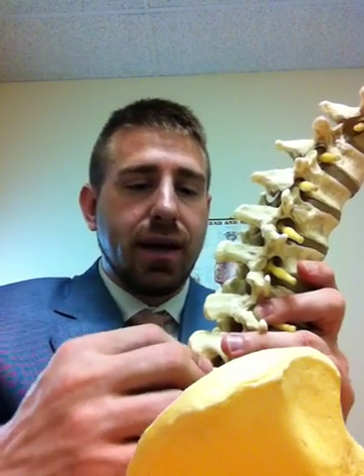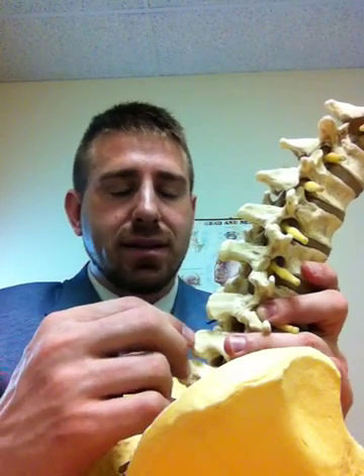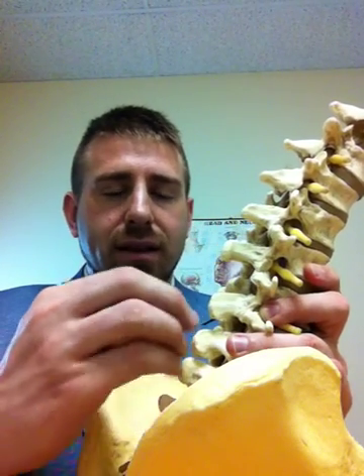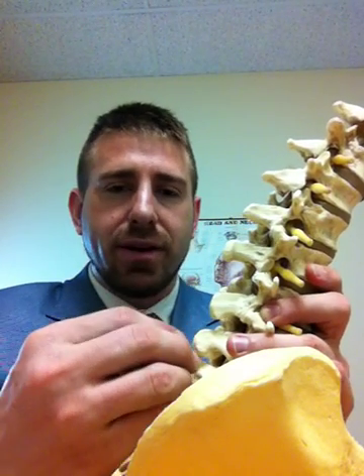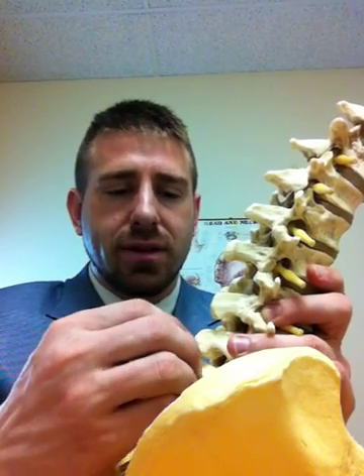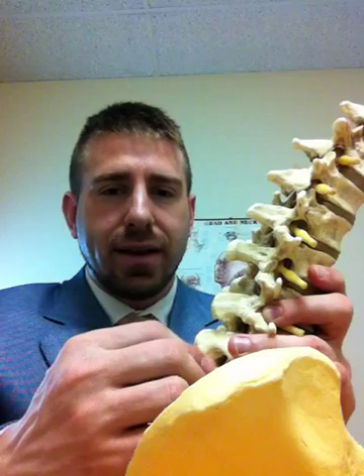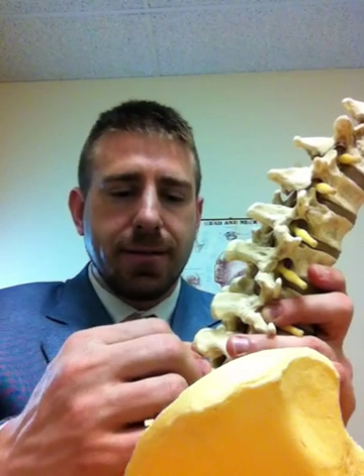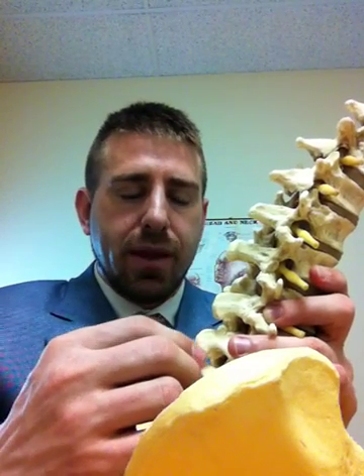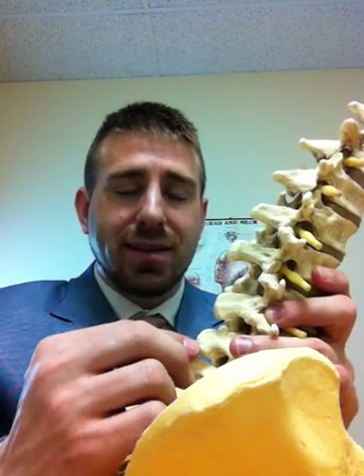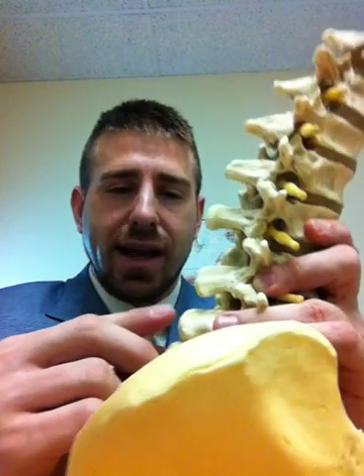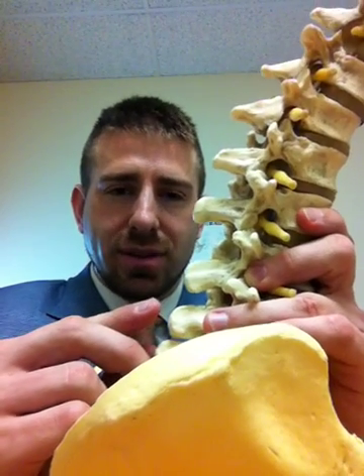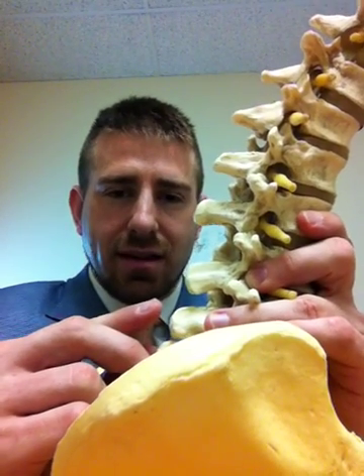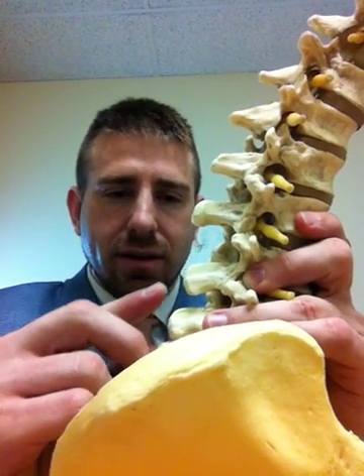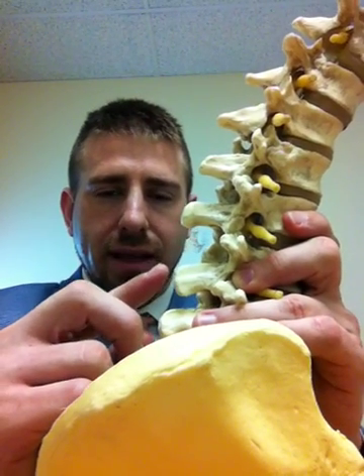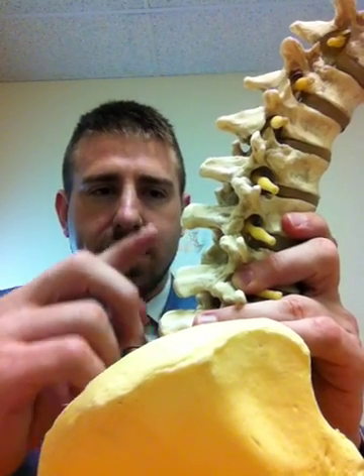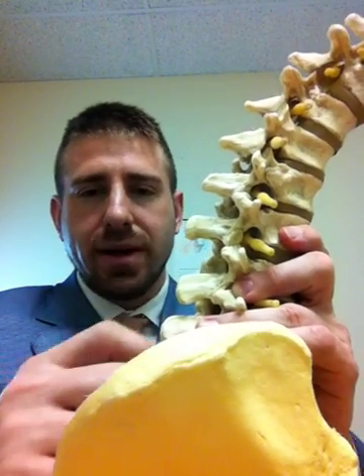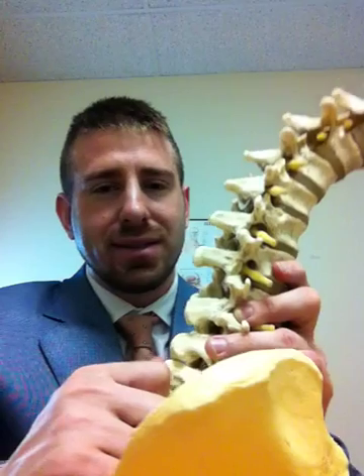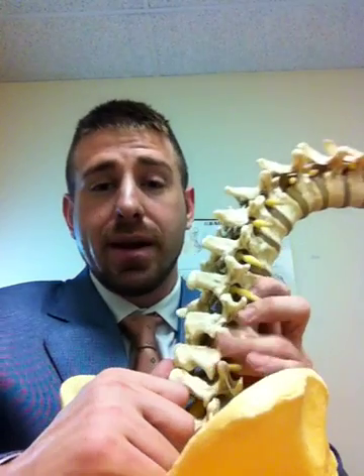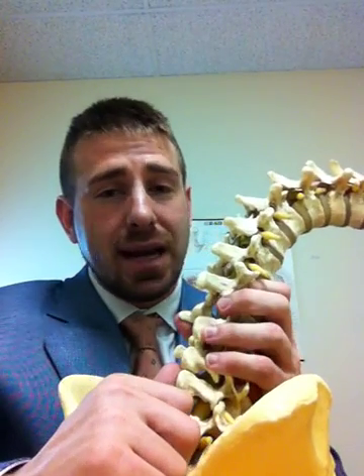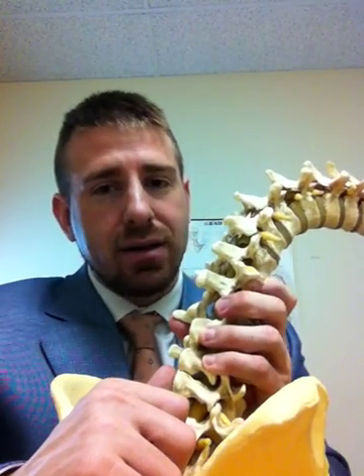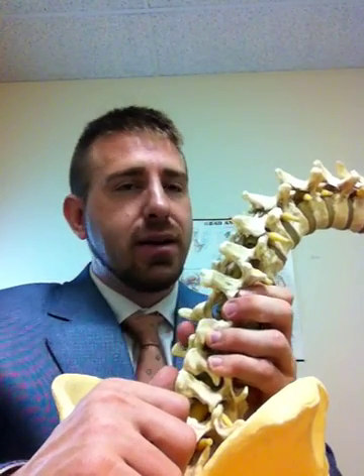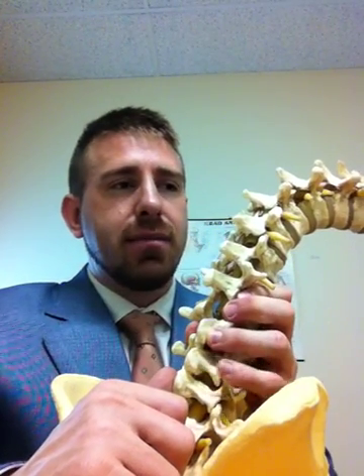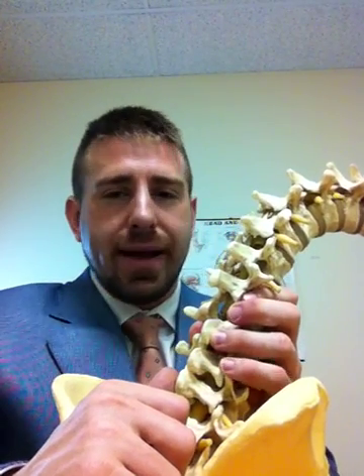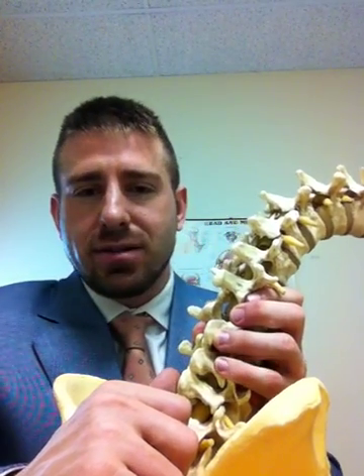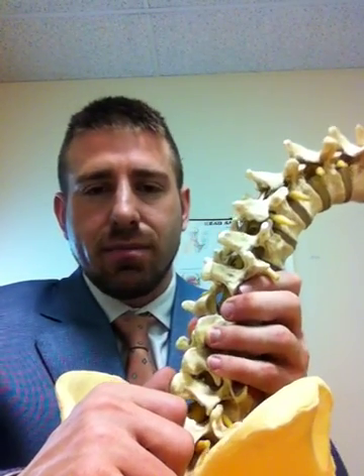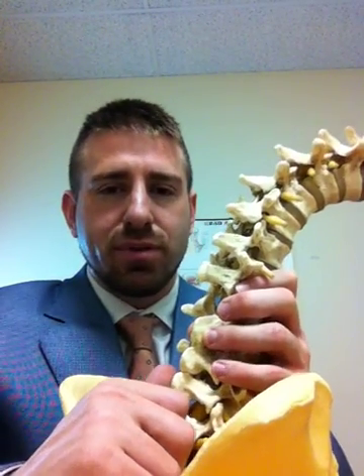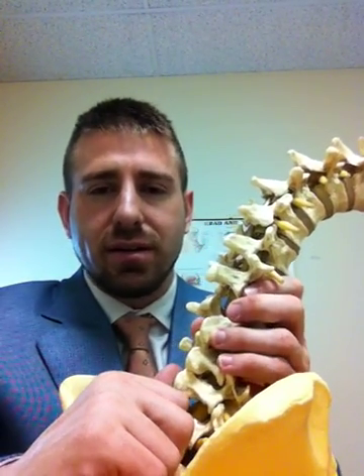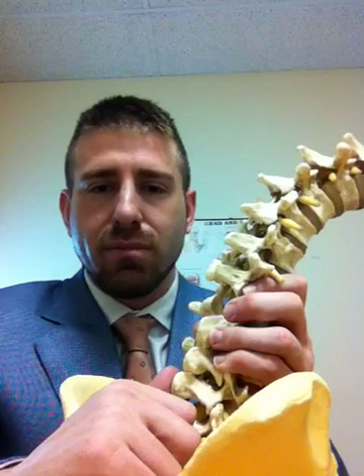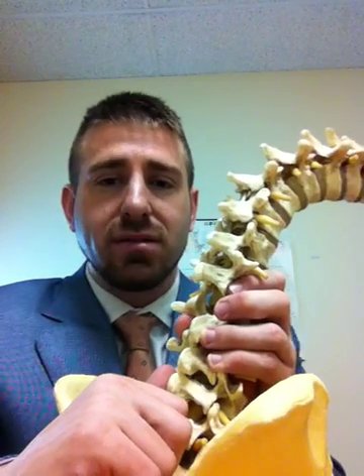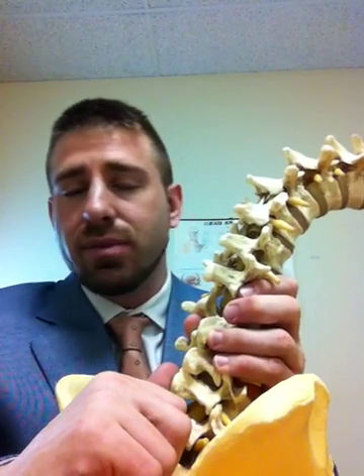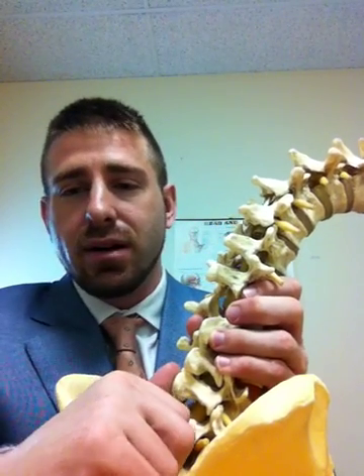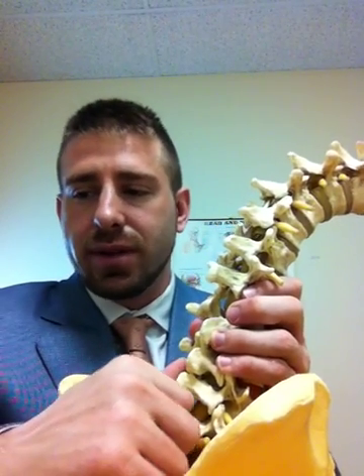This can limit range of motion, cause pain, and can actually add up to a centimeter in length of the spinous process. That might not sound like a lot, but when that extra centimeter of bone is pressing on a nerve or a blood vessel it can be pretty uncomfortable.